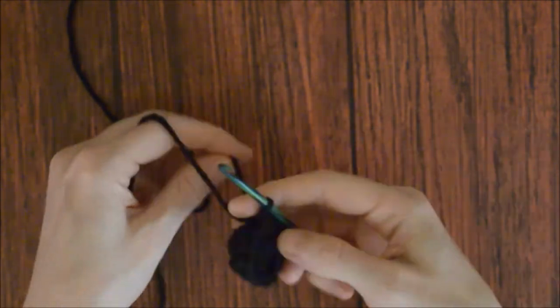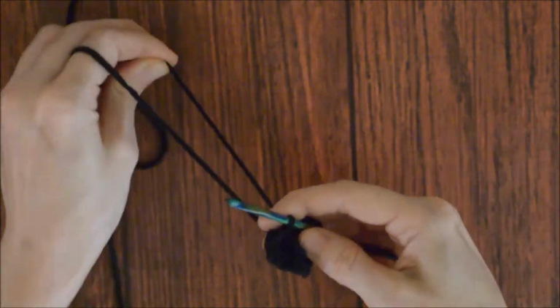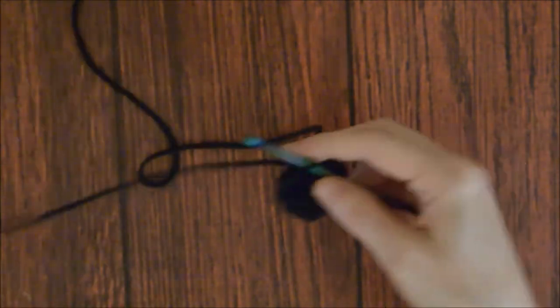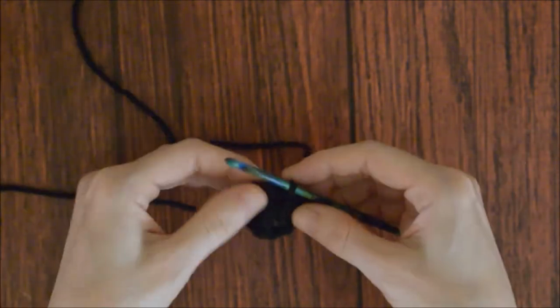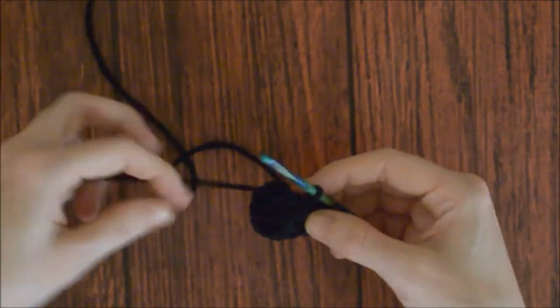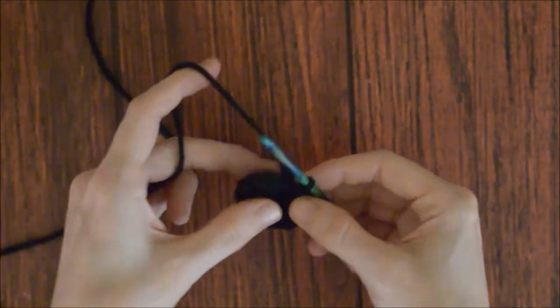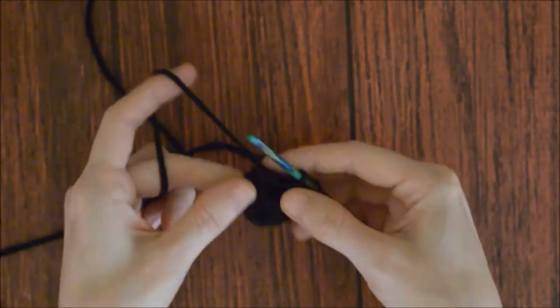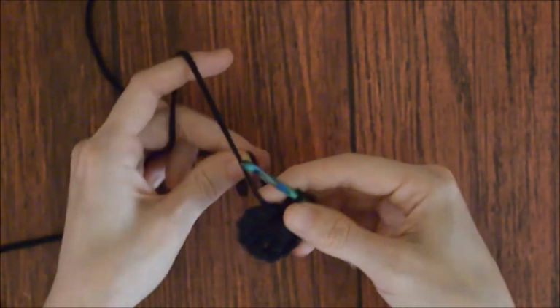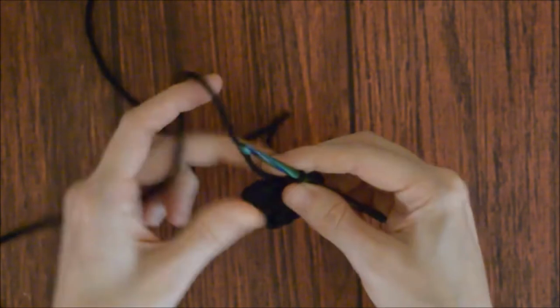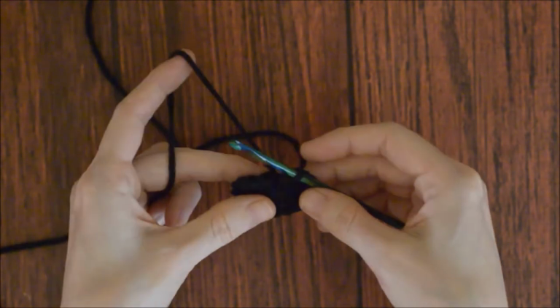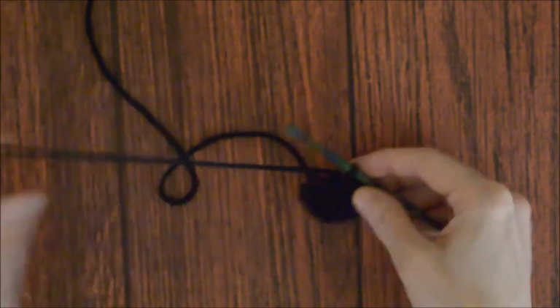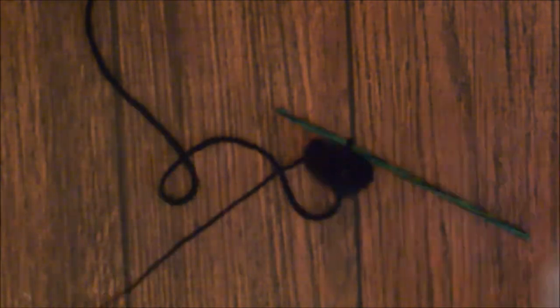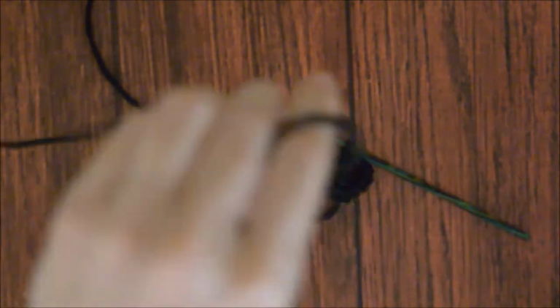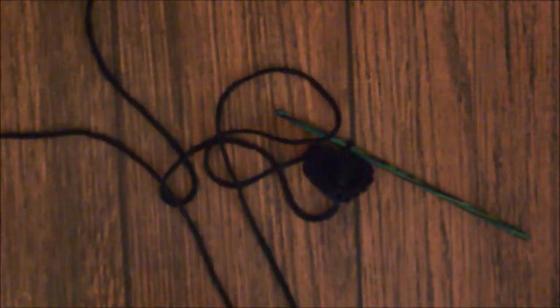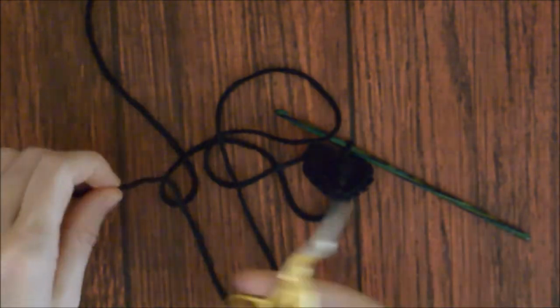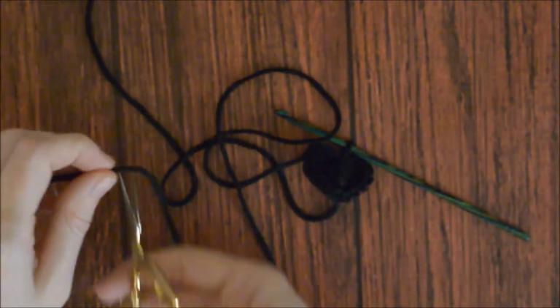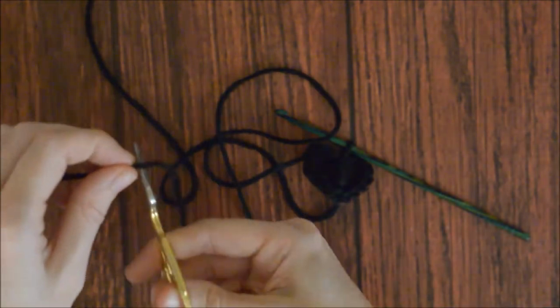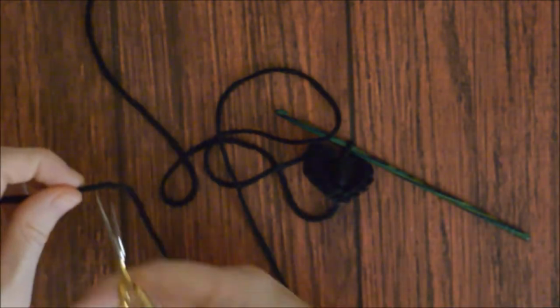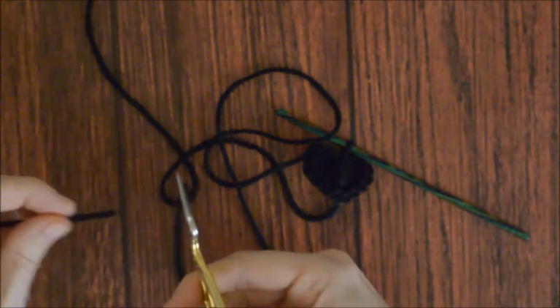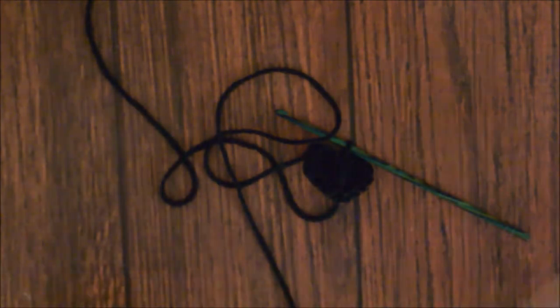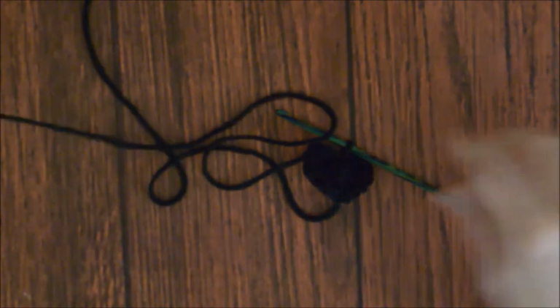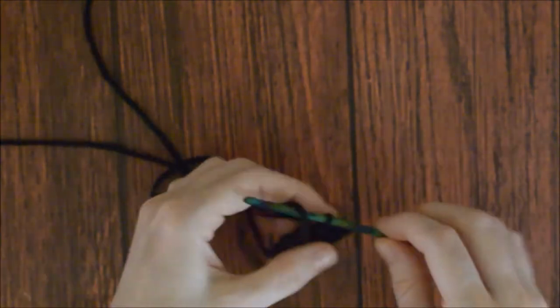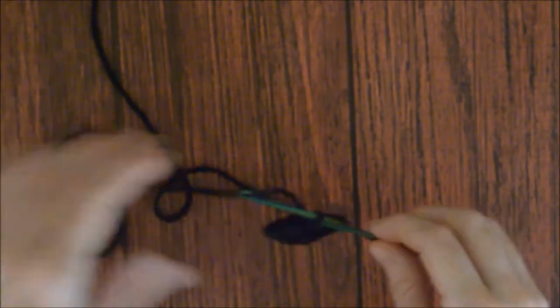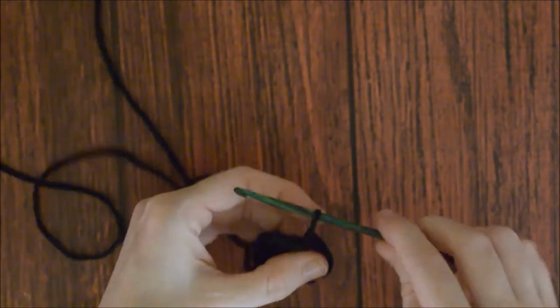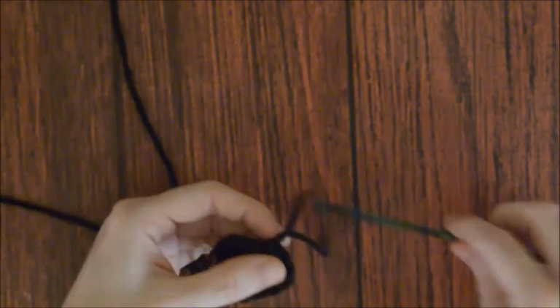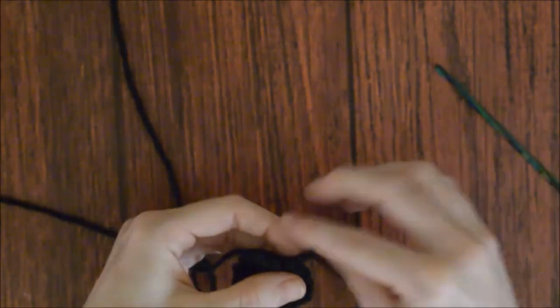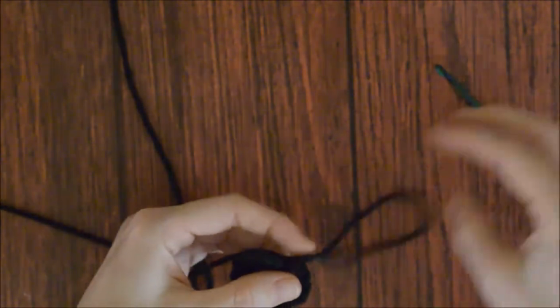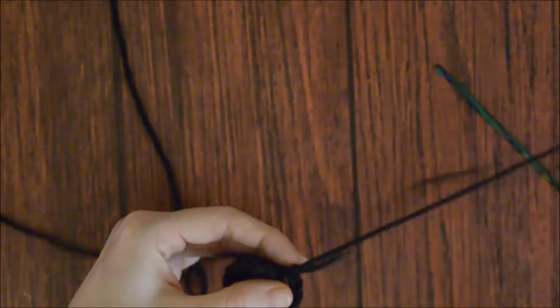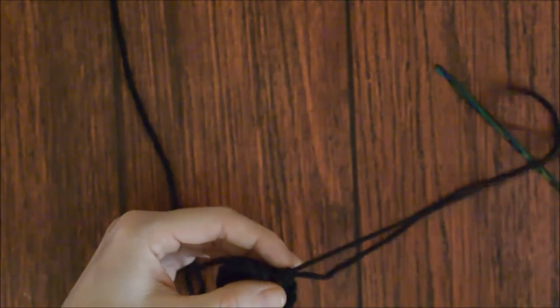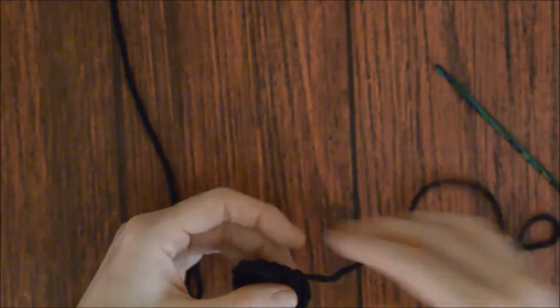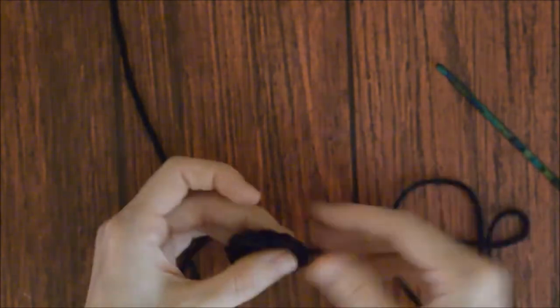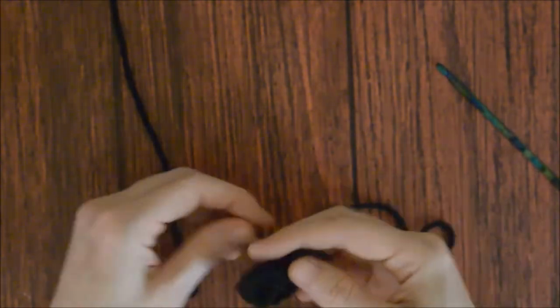Pull on the tail end to close the hole. Cut the yarn, leaving it long enough to sew to the cat head. Pull it through, and weave in the other end. And make one more cat ear.